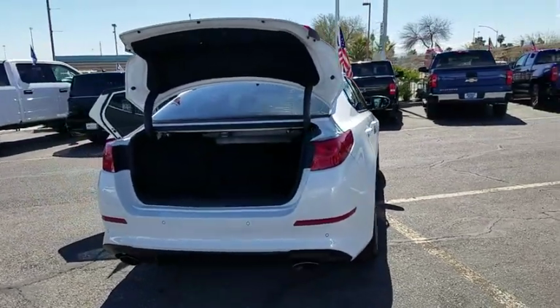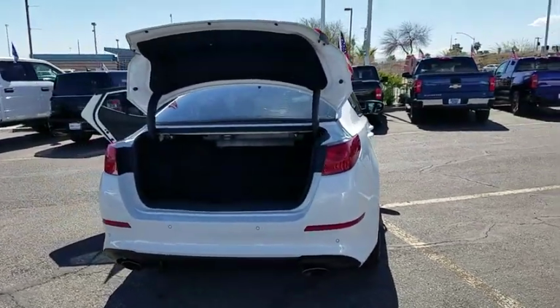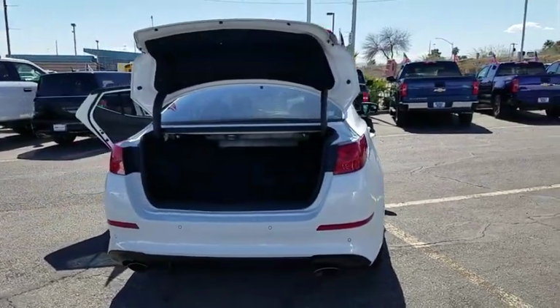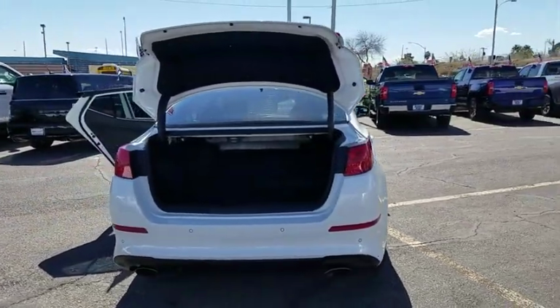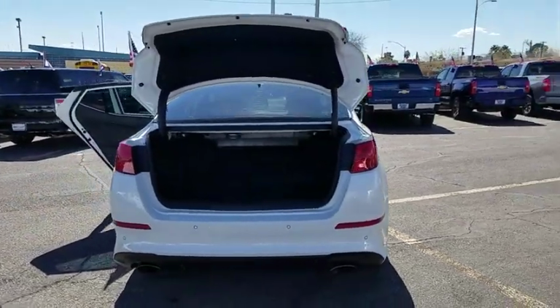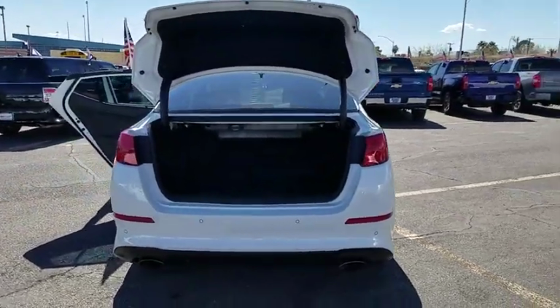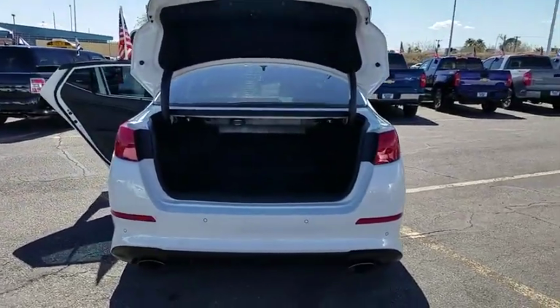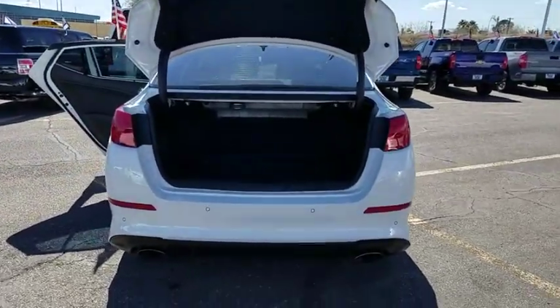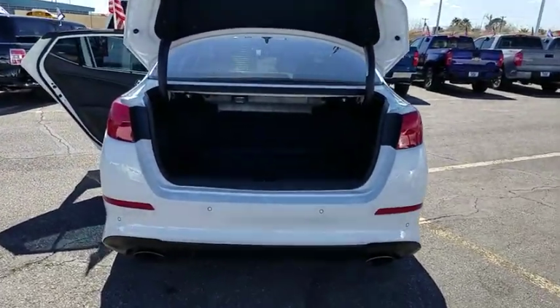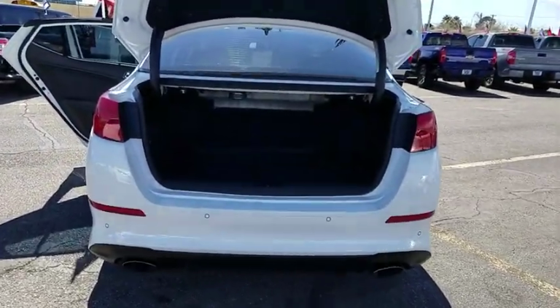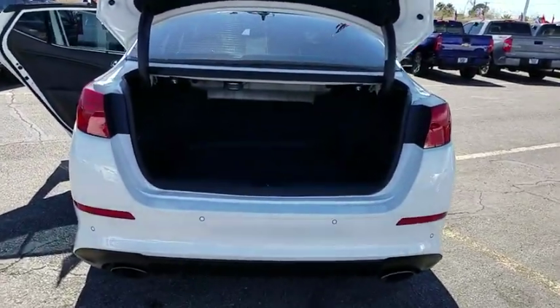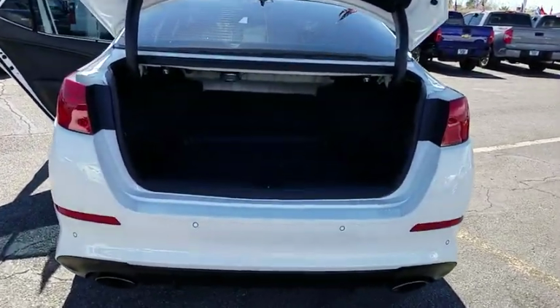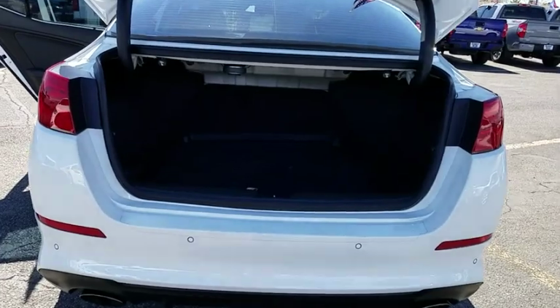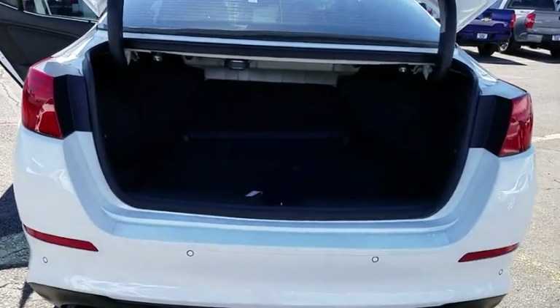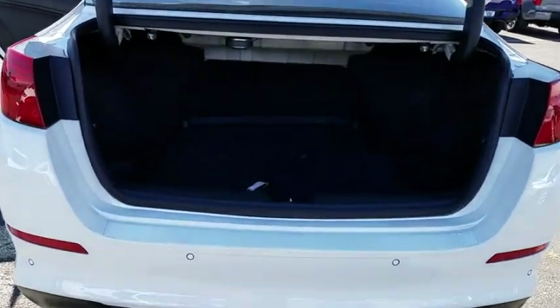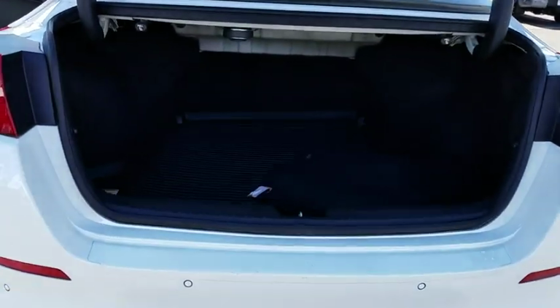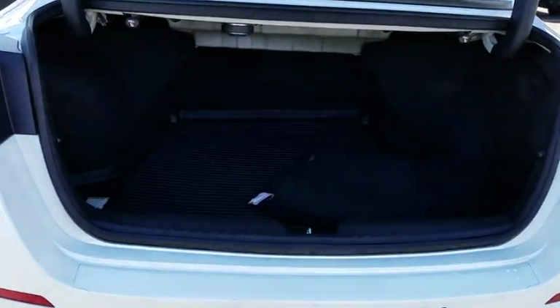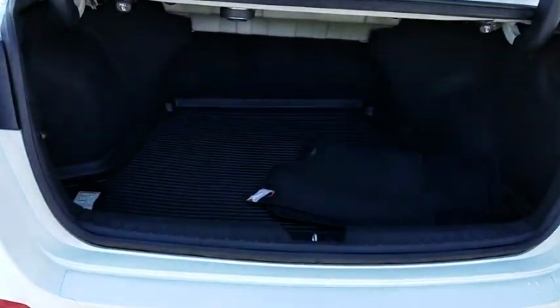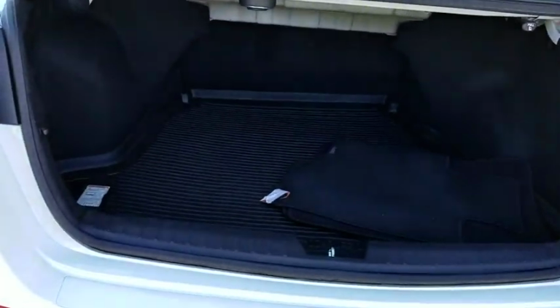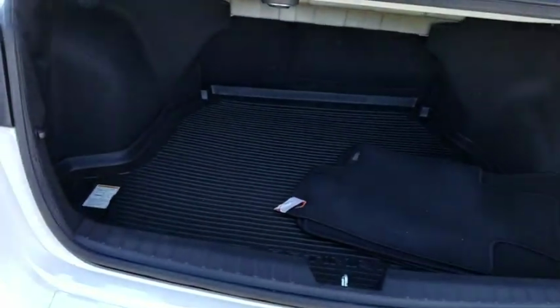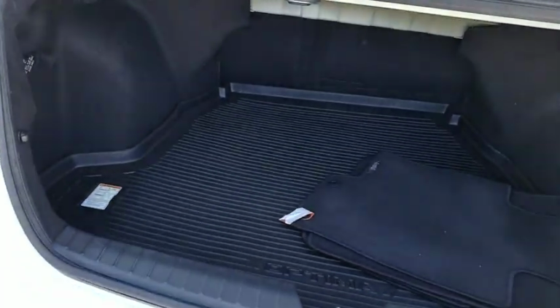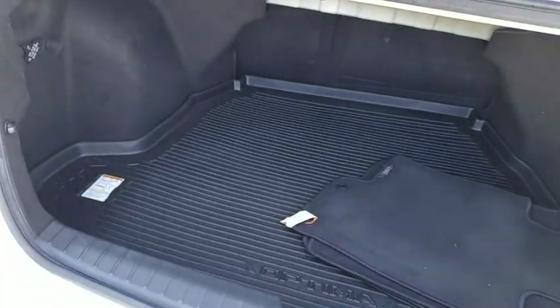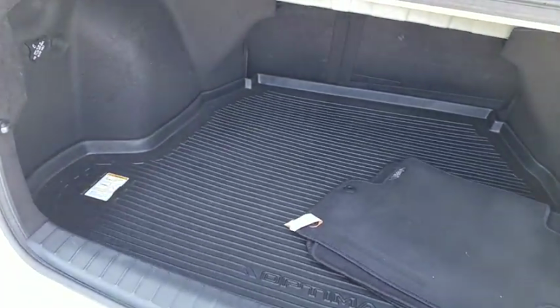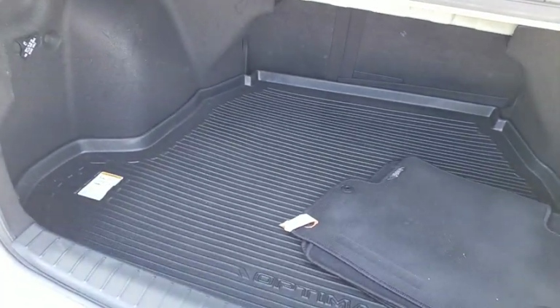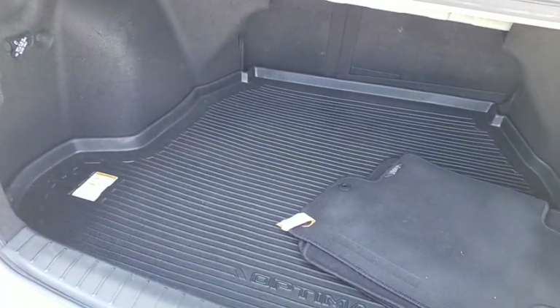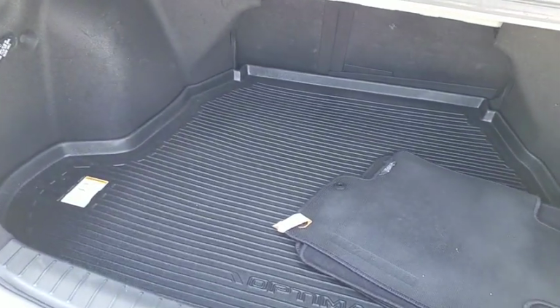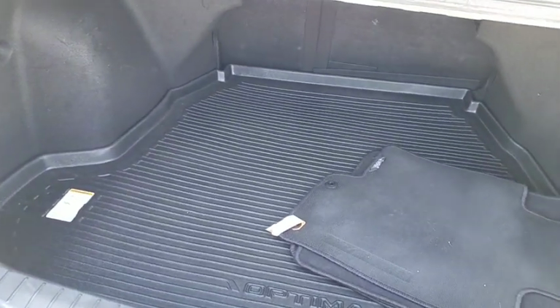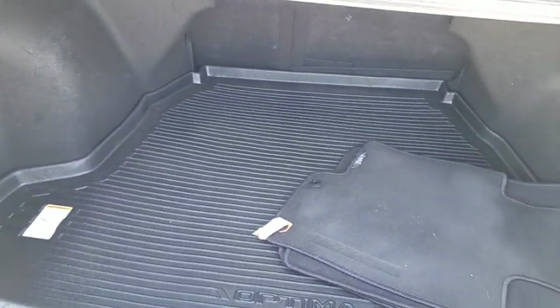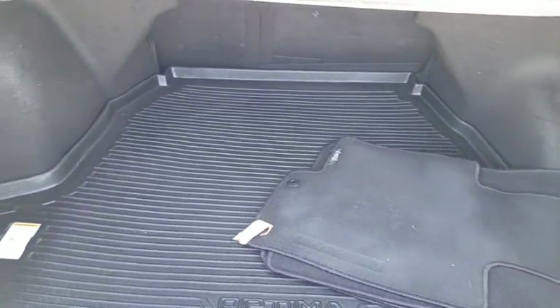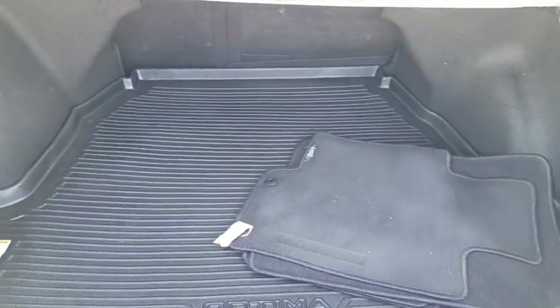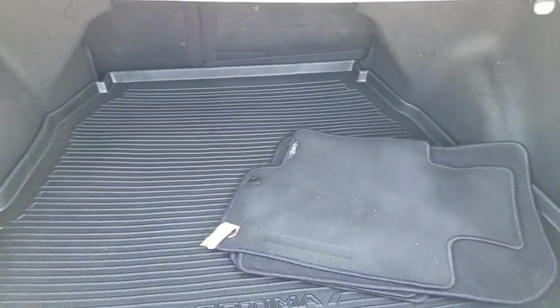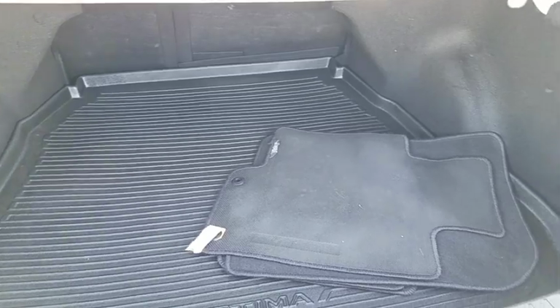Its smooth flowing lines speak of grace and style and offer a strong hint of European luxury. This vehicle has less than 45,000 miles.